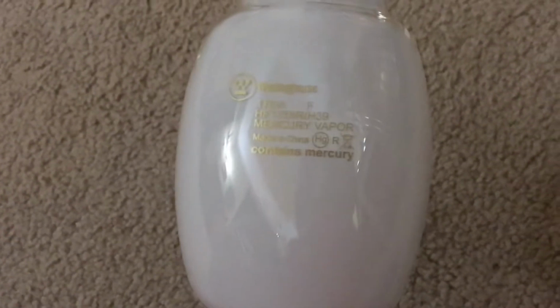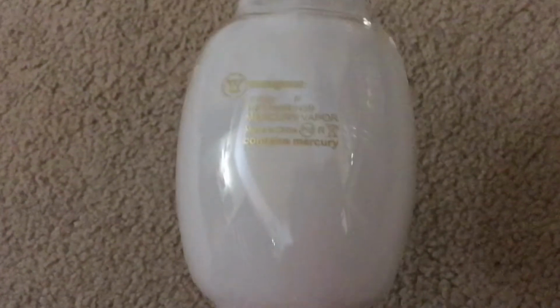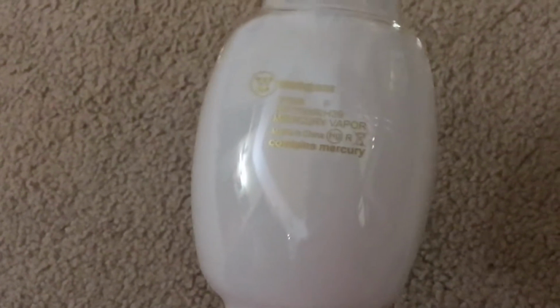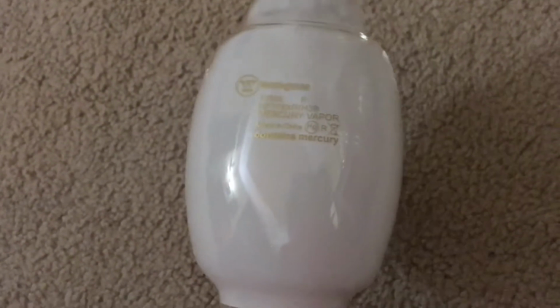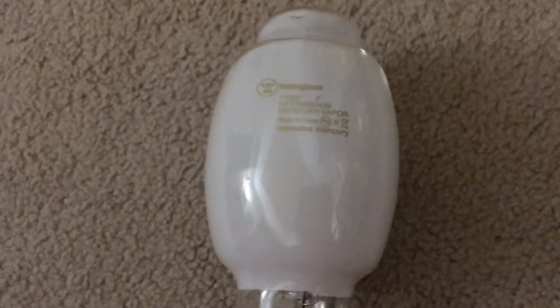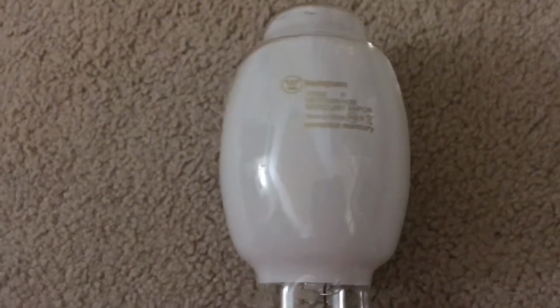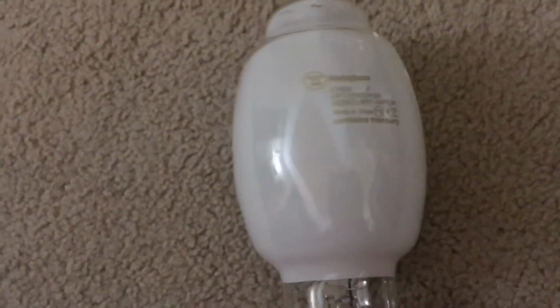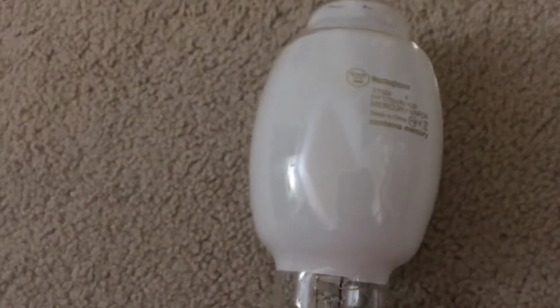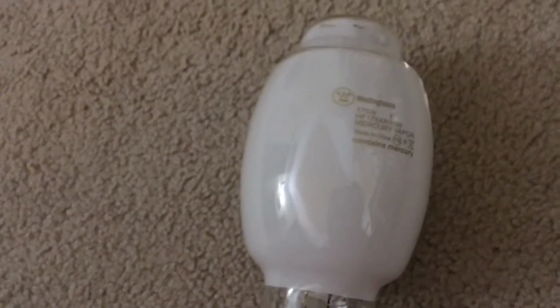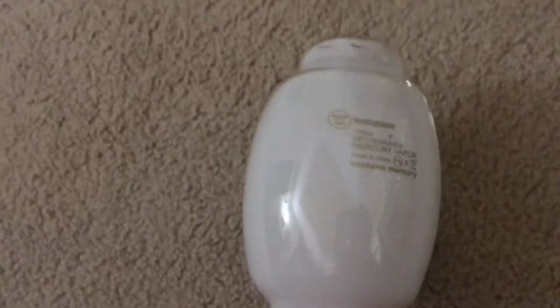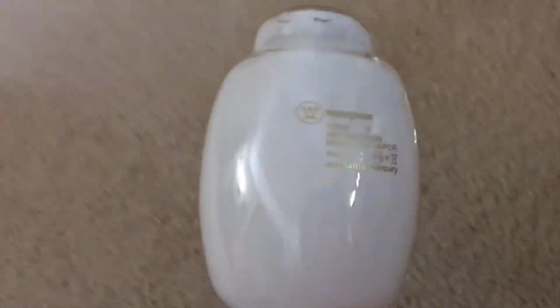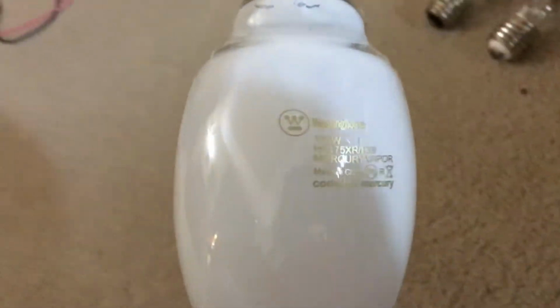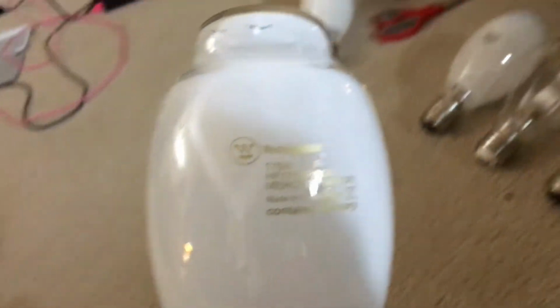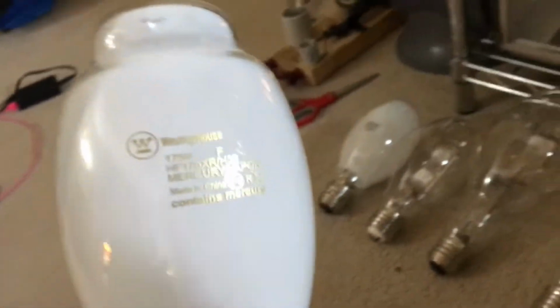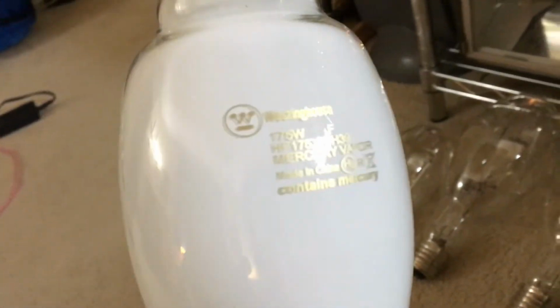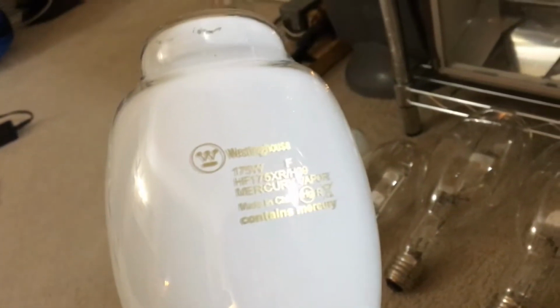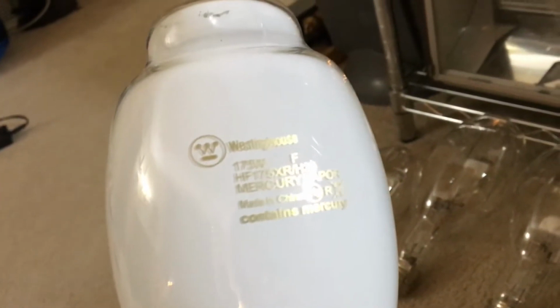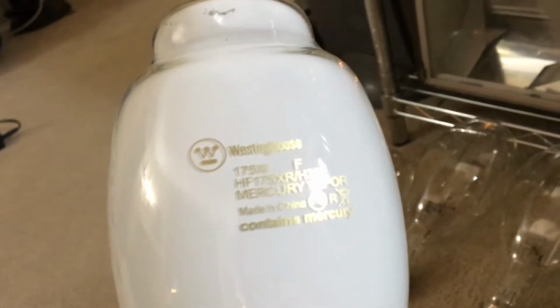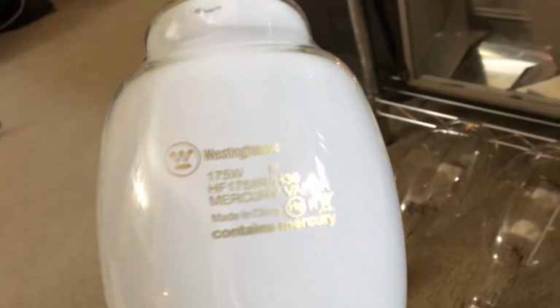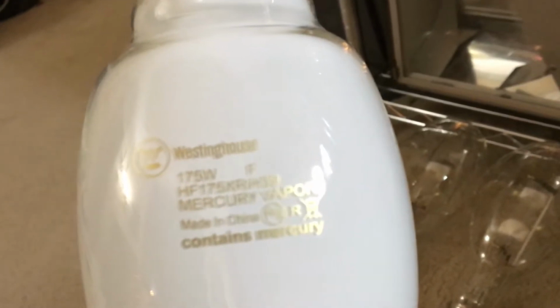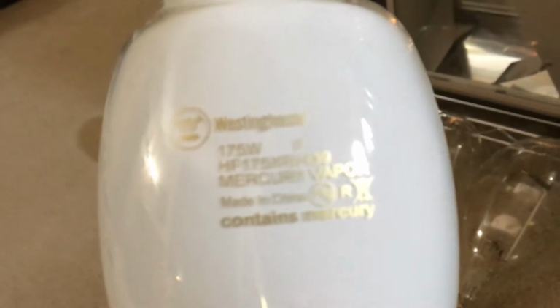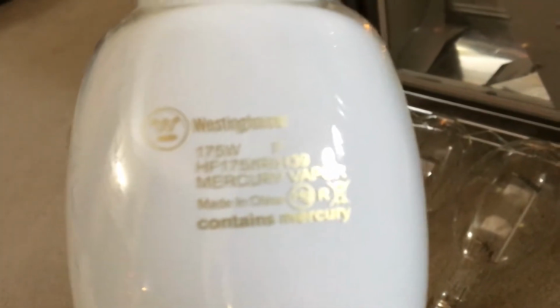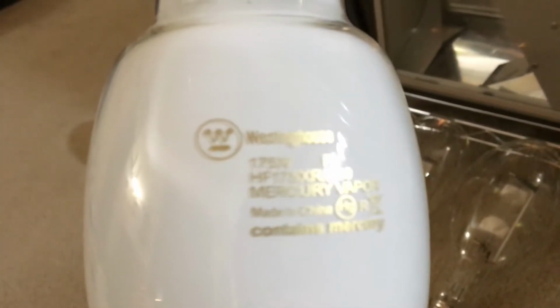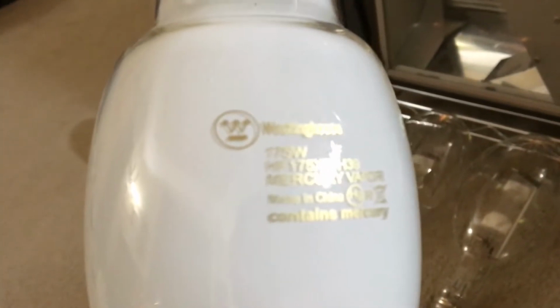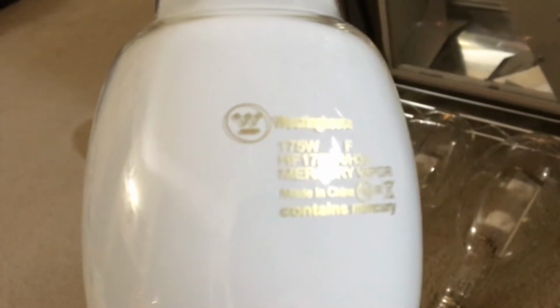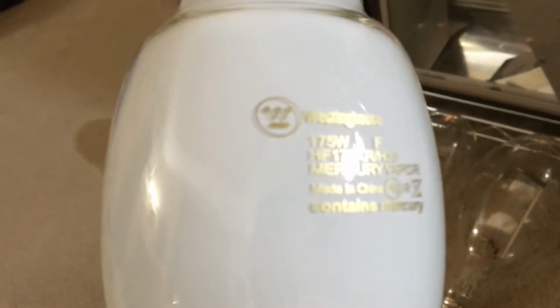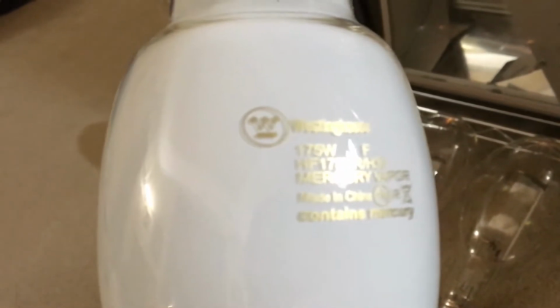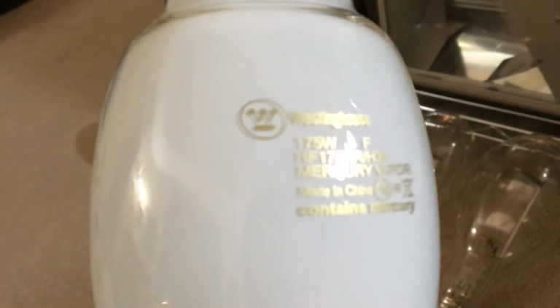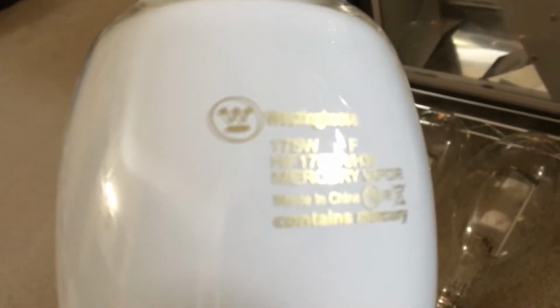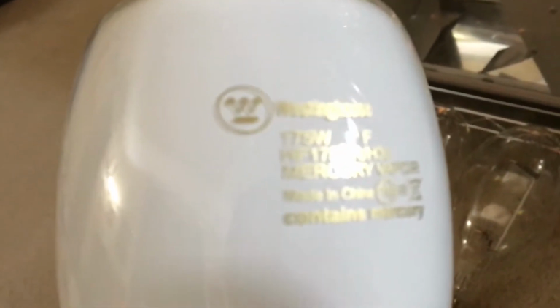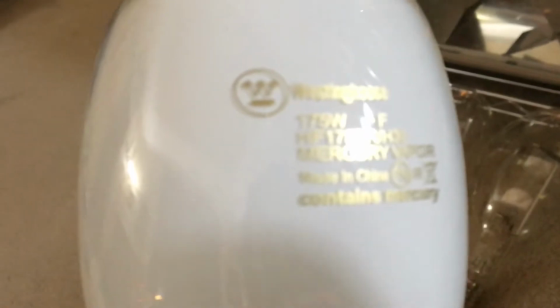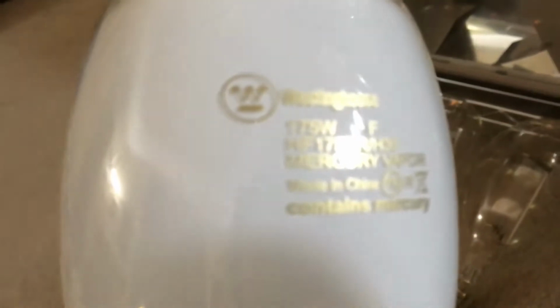Let's not waste any more time, and we might as well look at the etch real quick. I'm going to point it into some type of light, or I can just point the camera on the coated phosphor so you can get a better look at it.